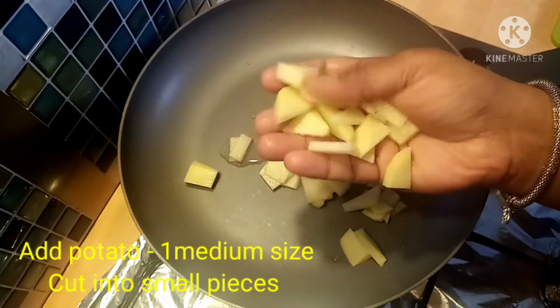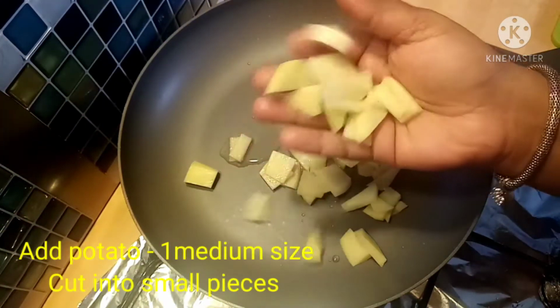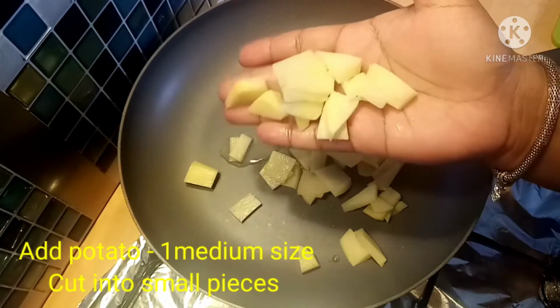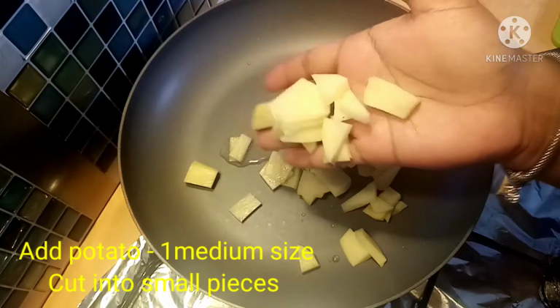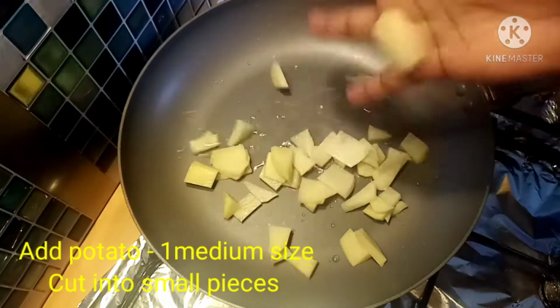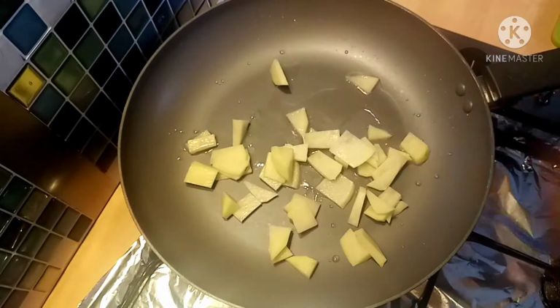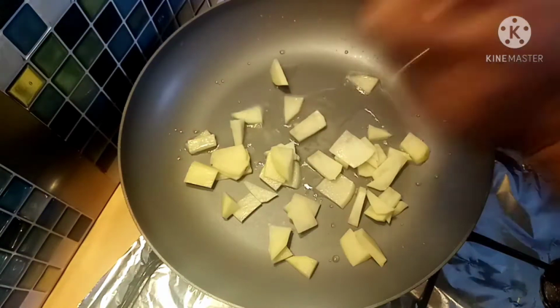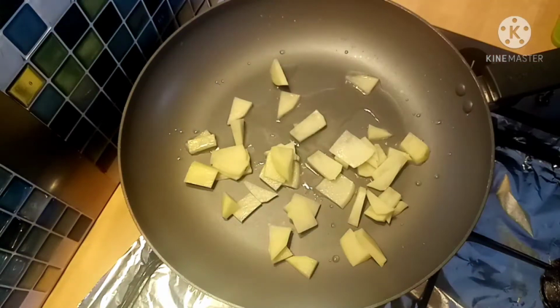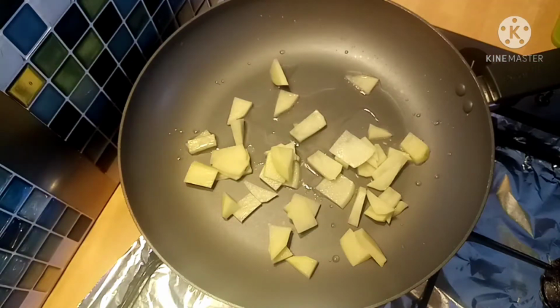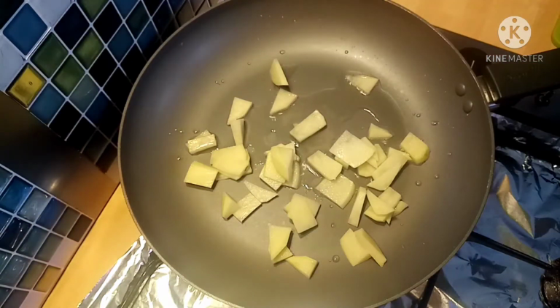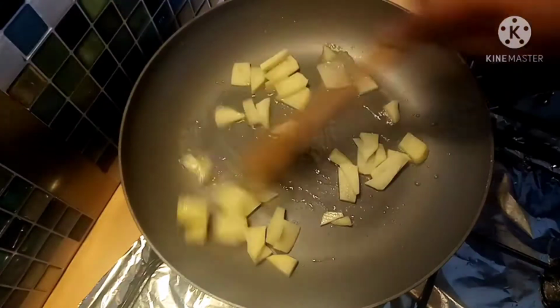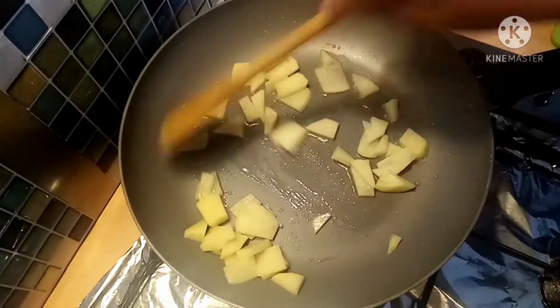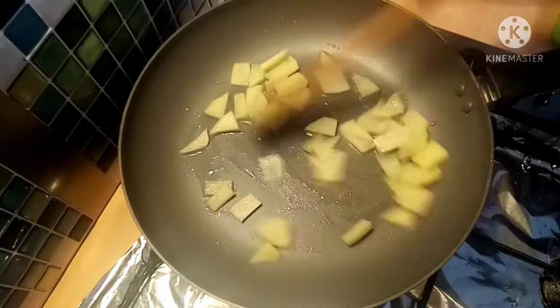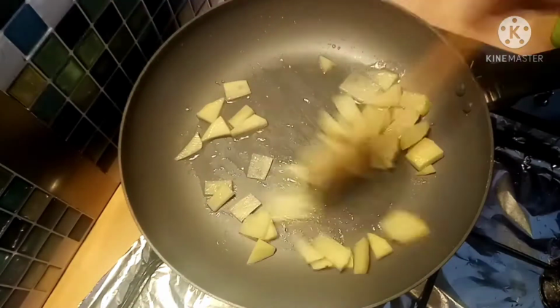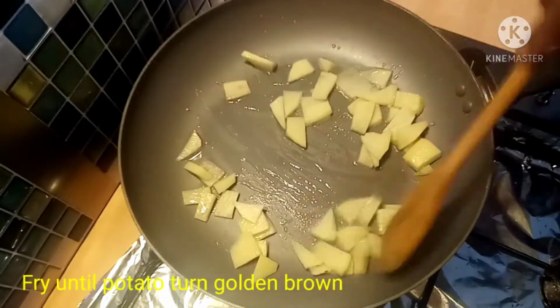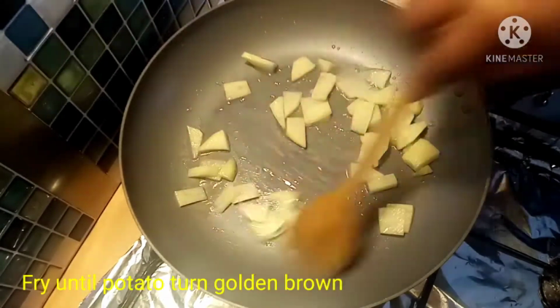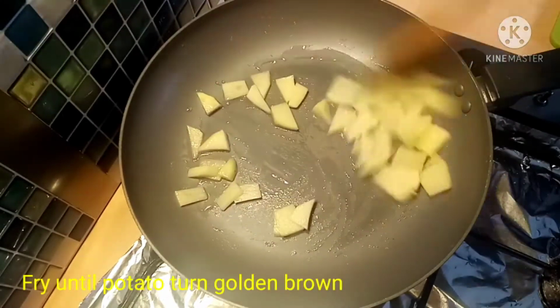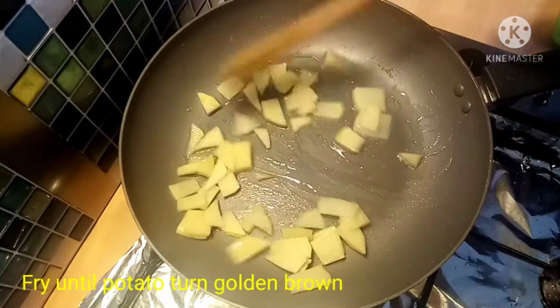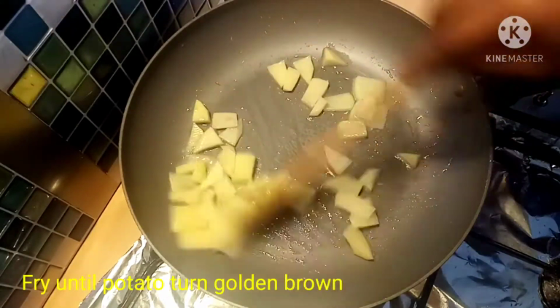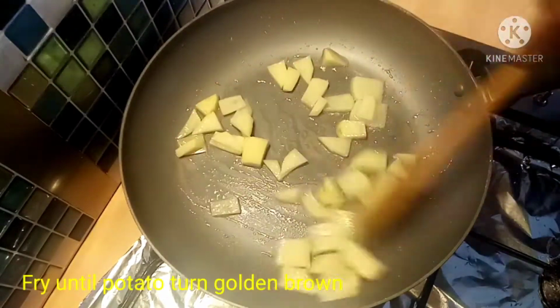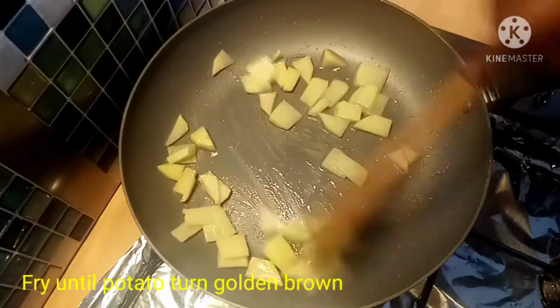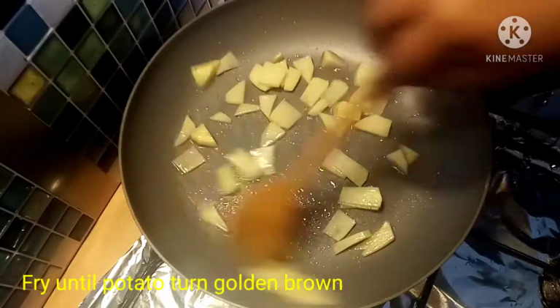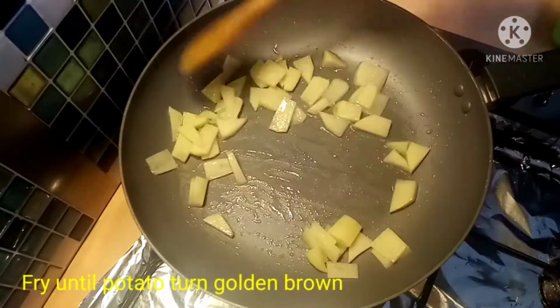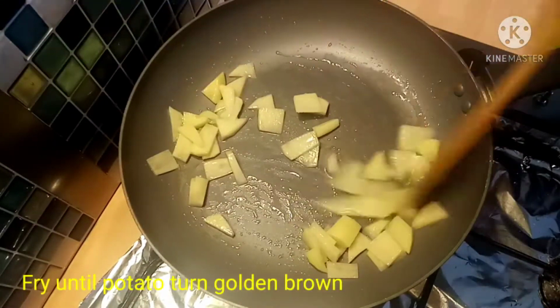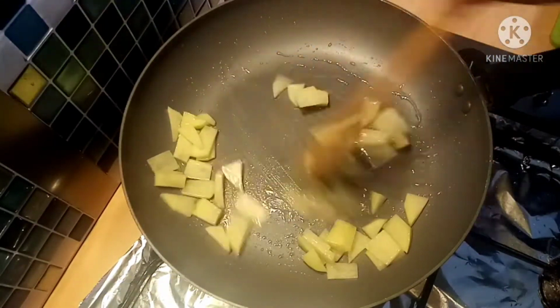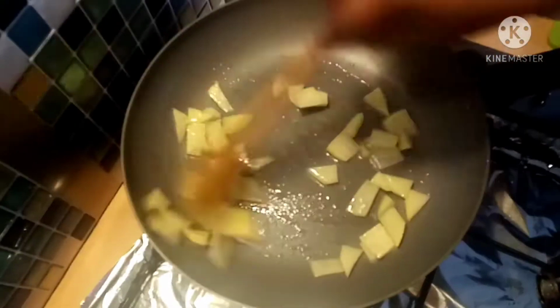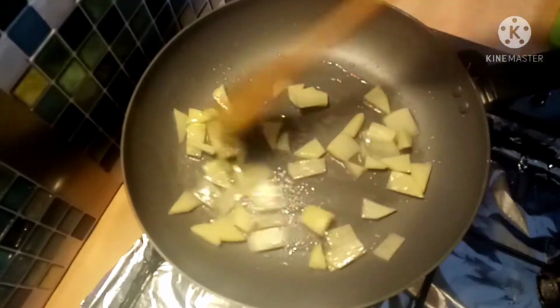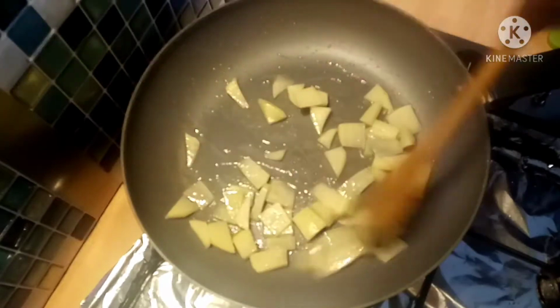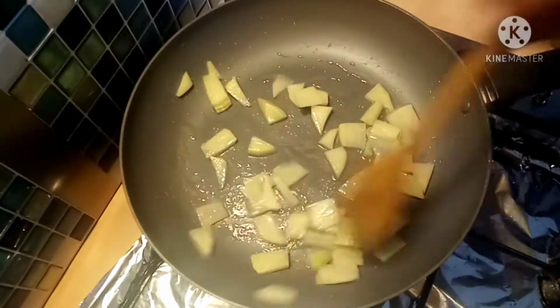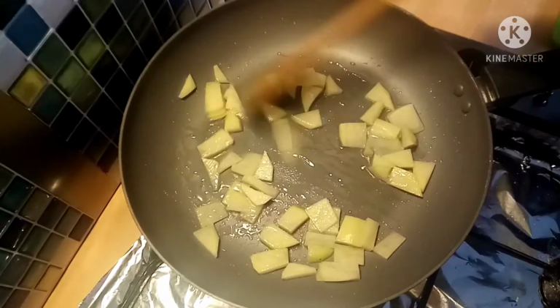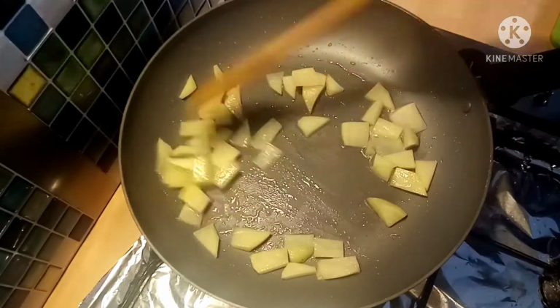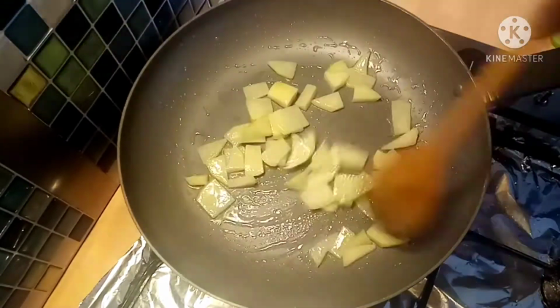You can cut it in medium size. Cook it until you get a brown, crispy finish.